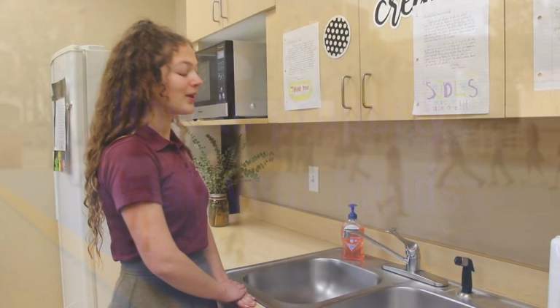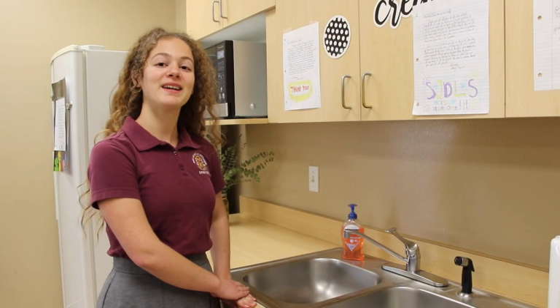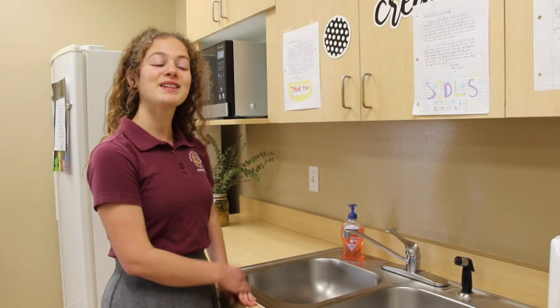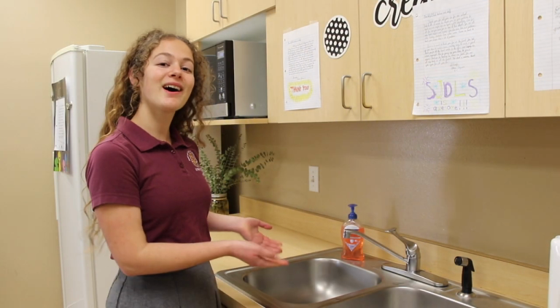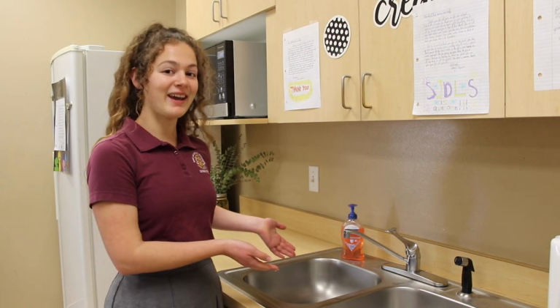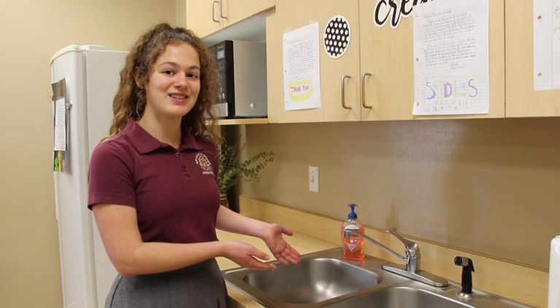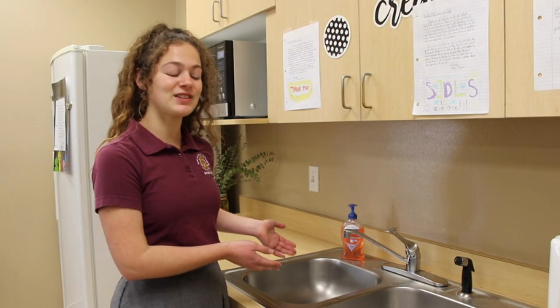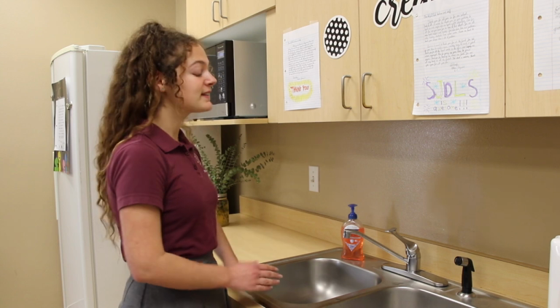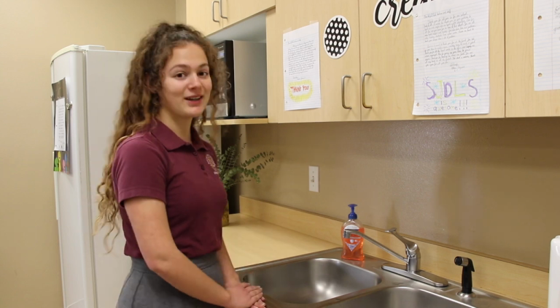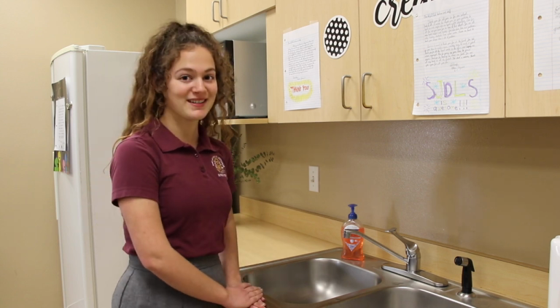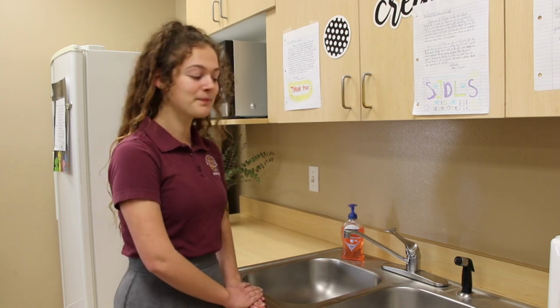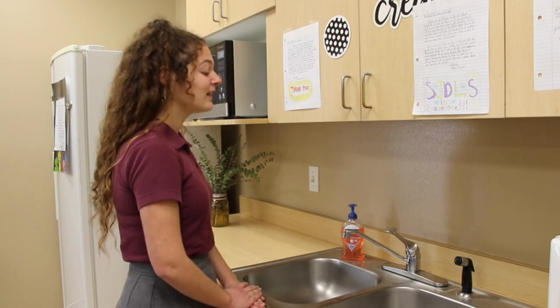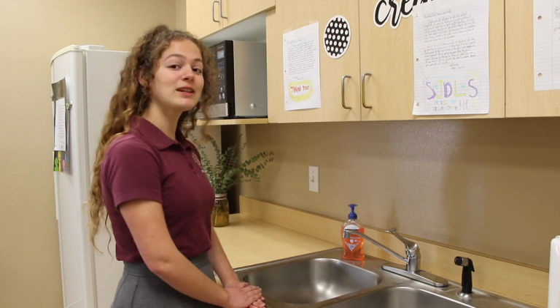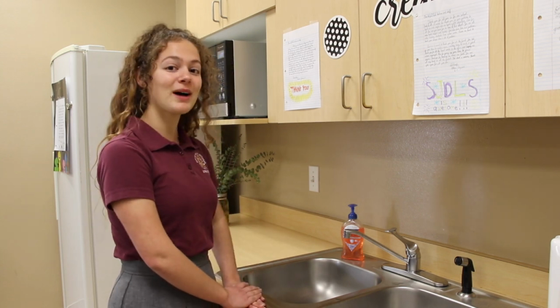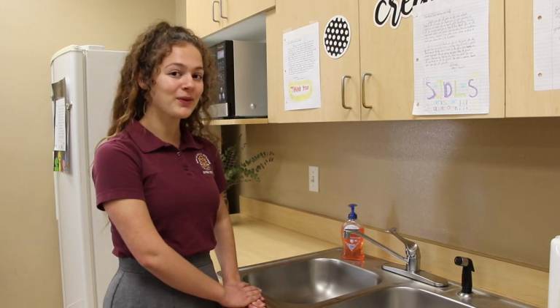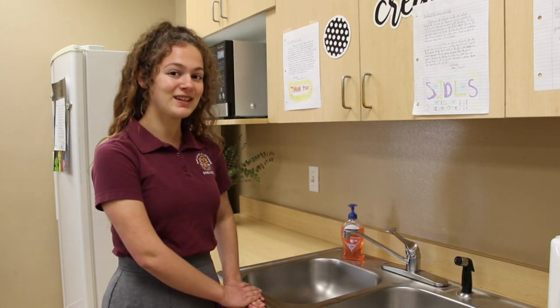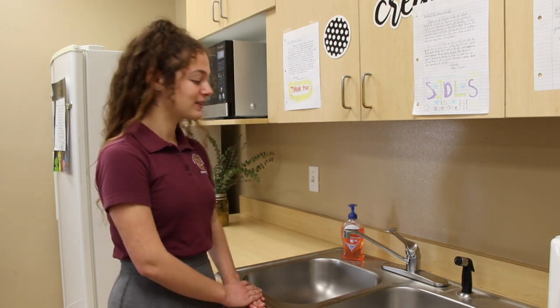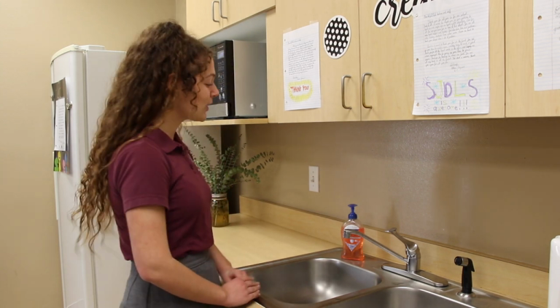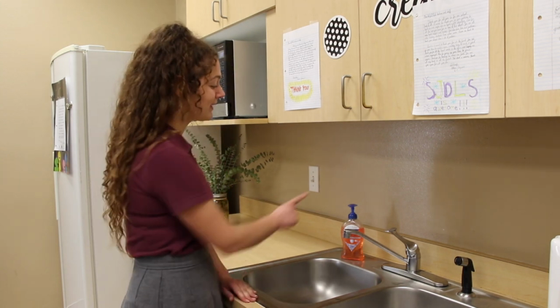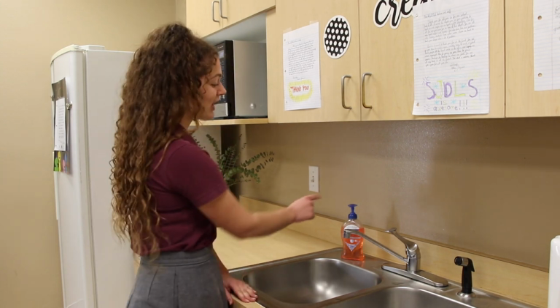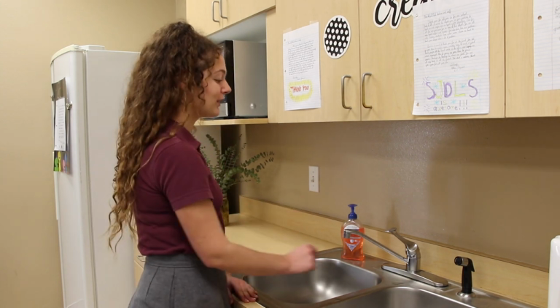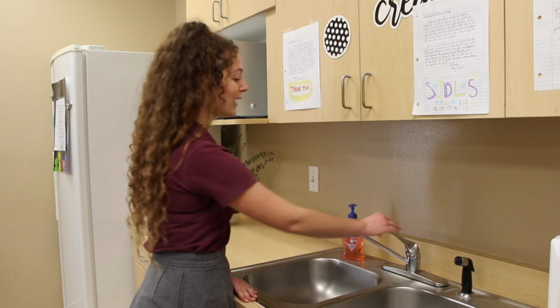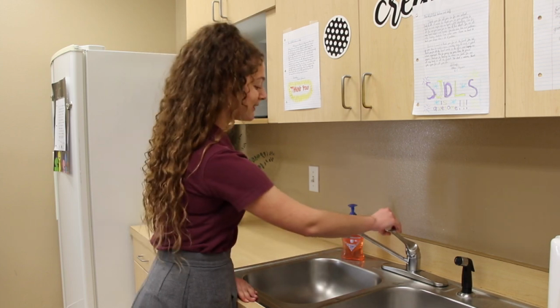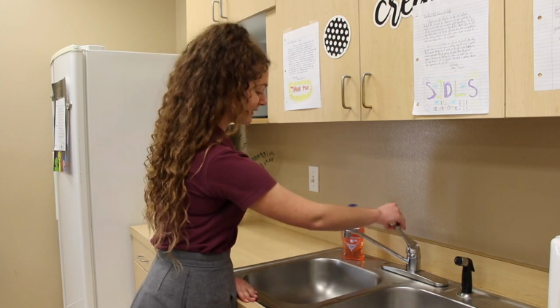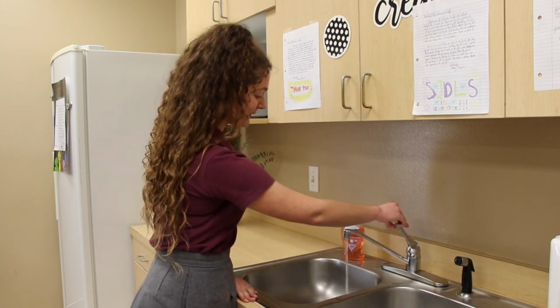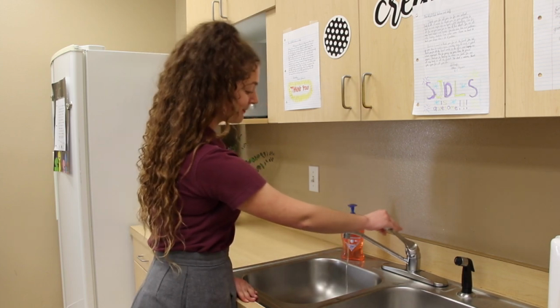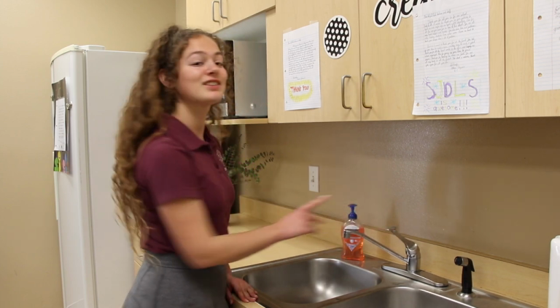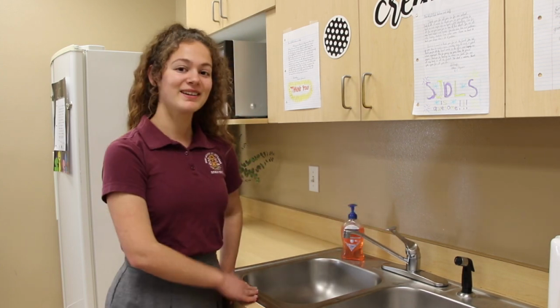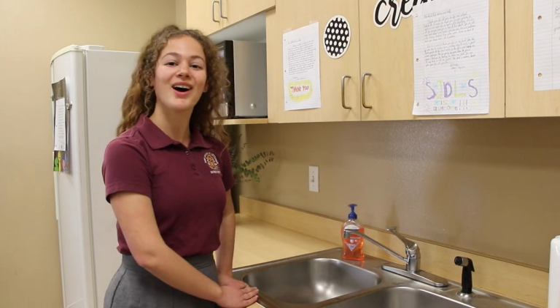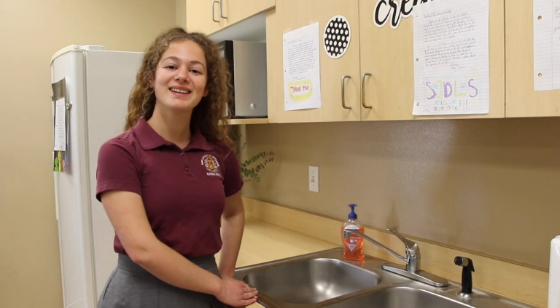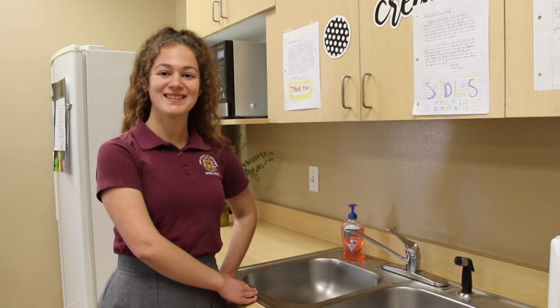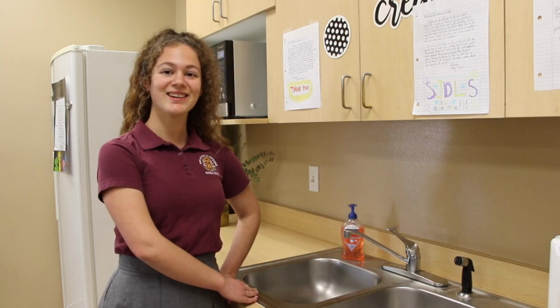Alright, so here we are at our hand washing station — some may call it a sink. Let's make sure you have all the right utensils. Soap? Check. Water? Check. Alright, let's get started.